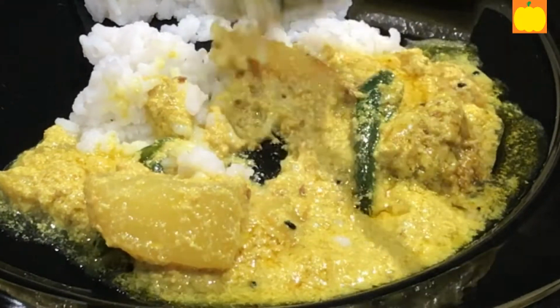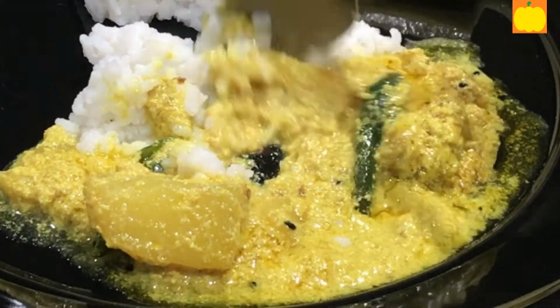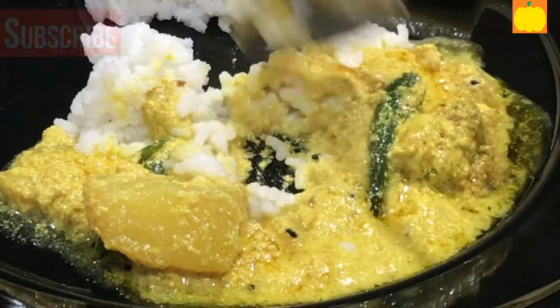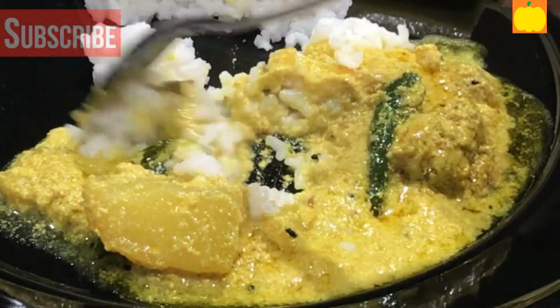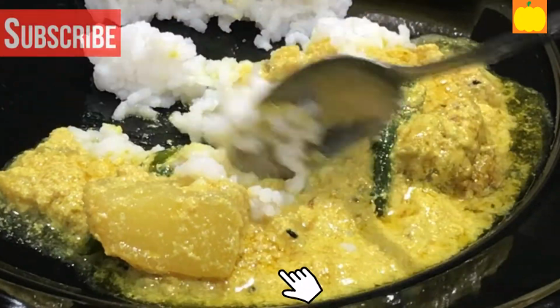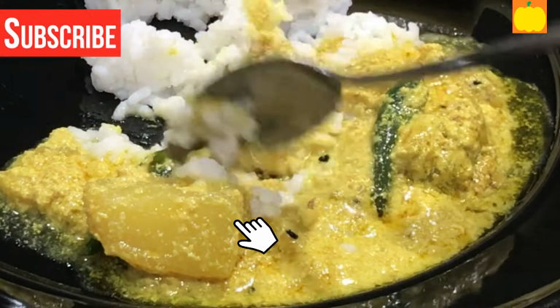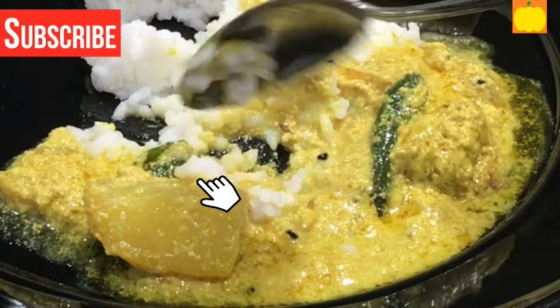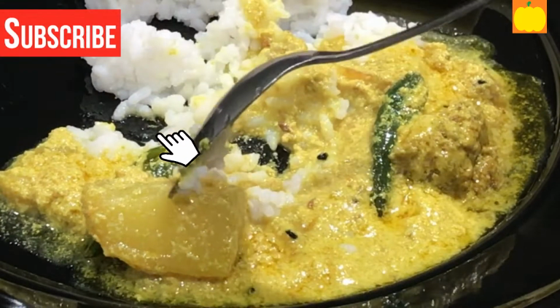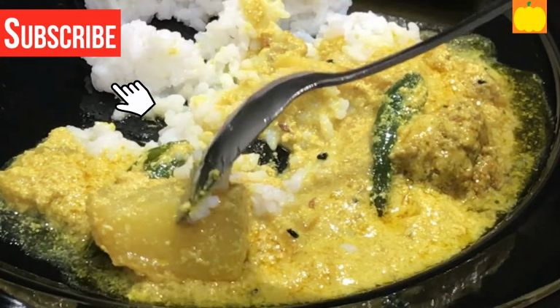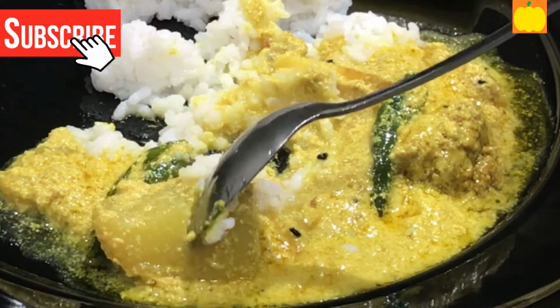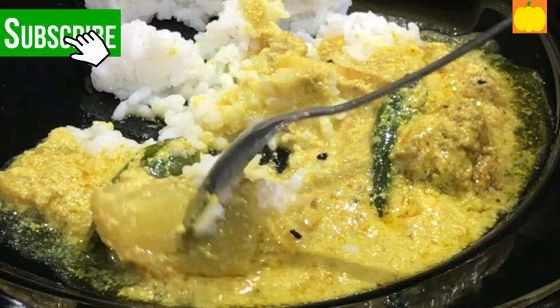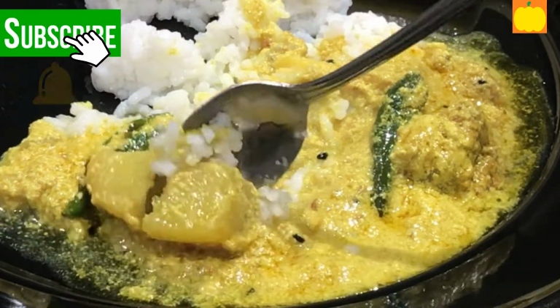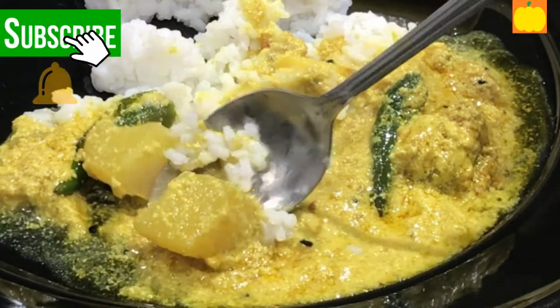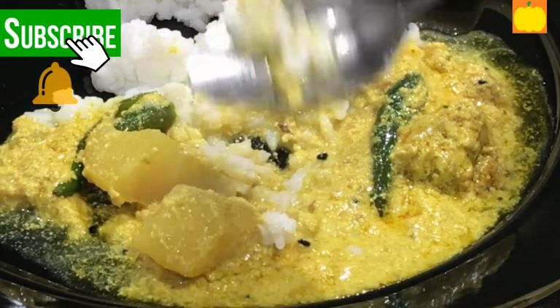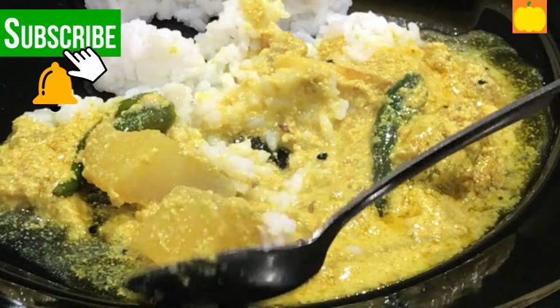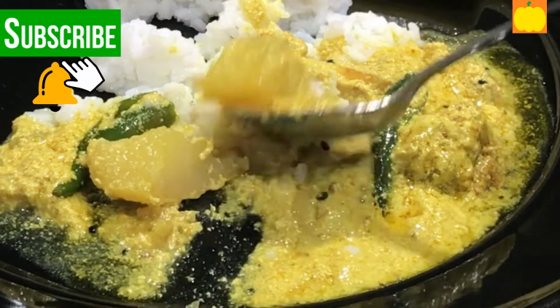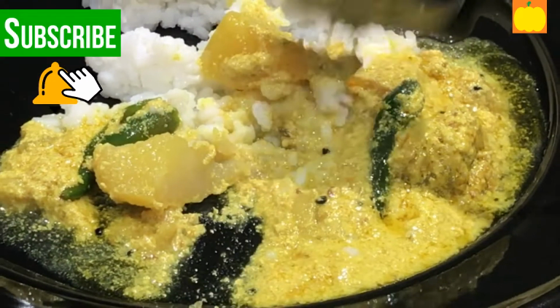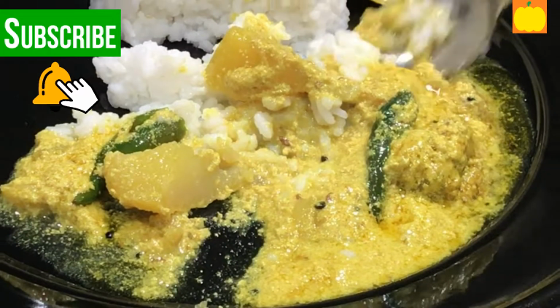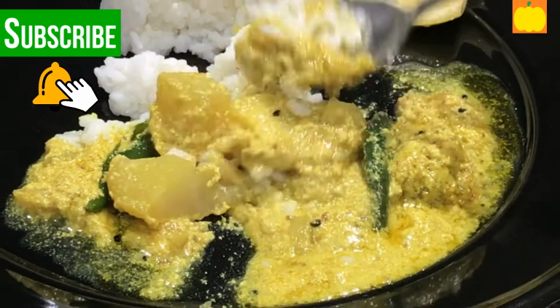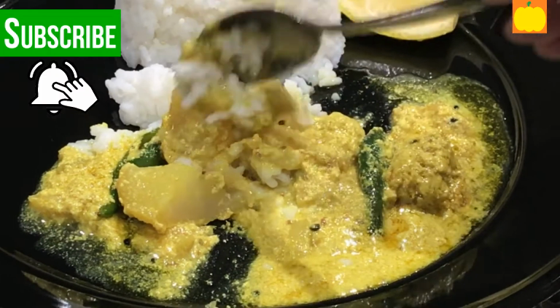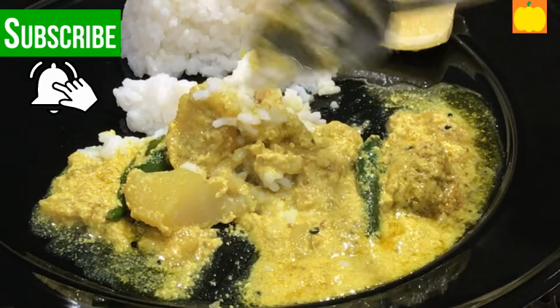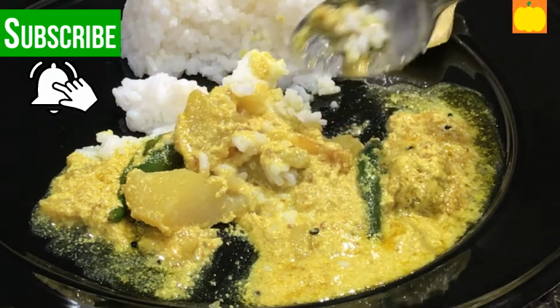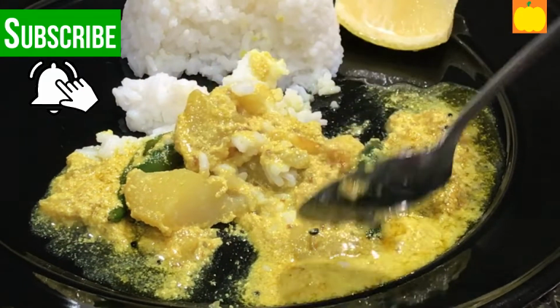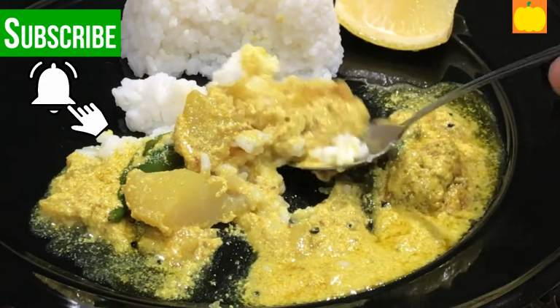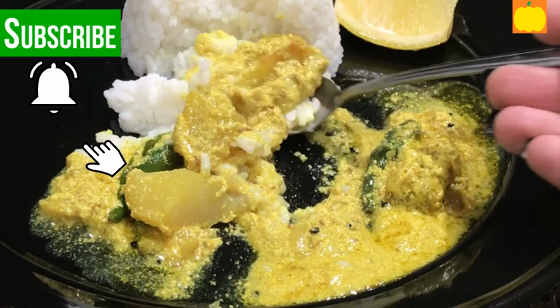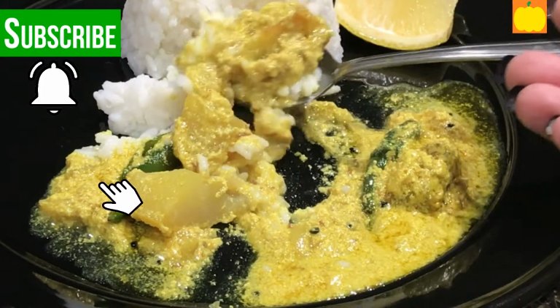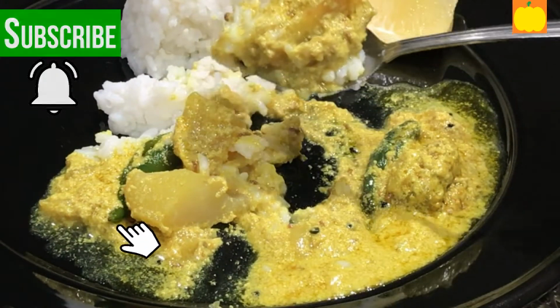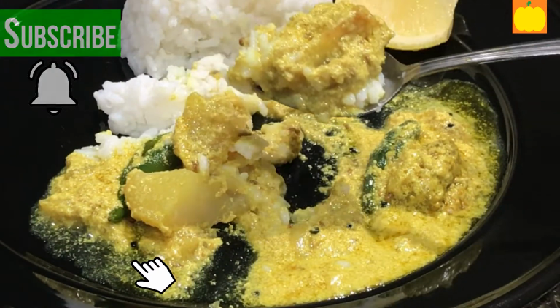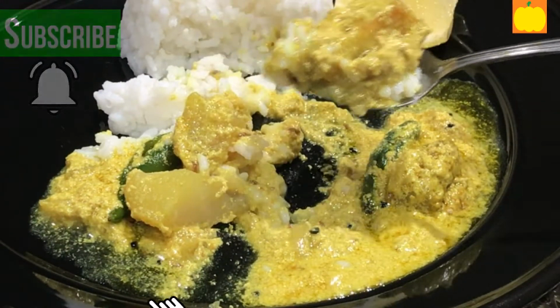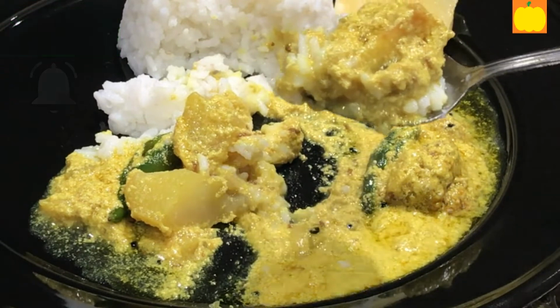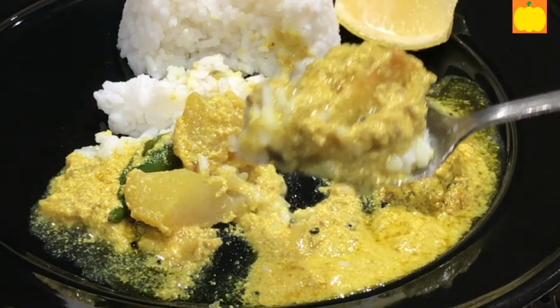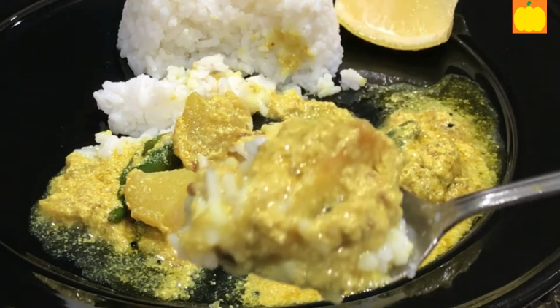Please watch till the end. If you like my recipe, please subscribe to my channel. Do not forget to click the bell icon below. You can also like, share, and comment below. I reply to all.